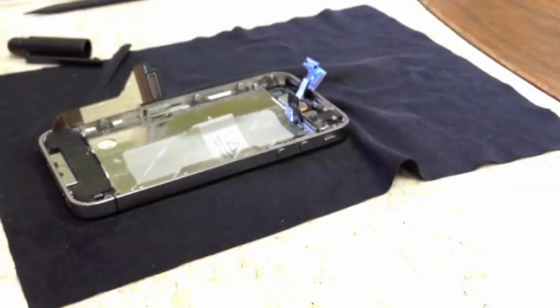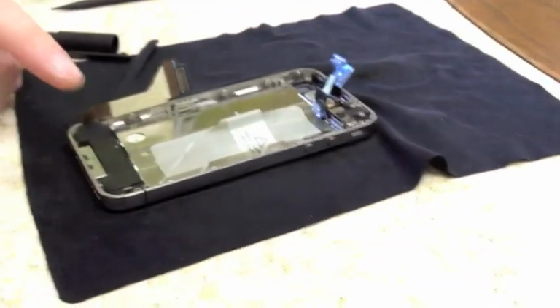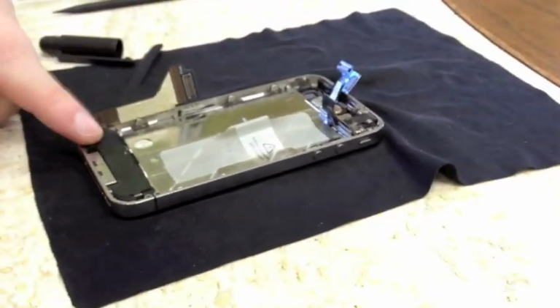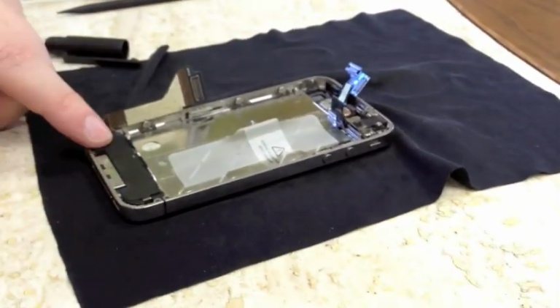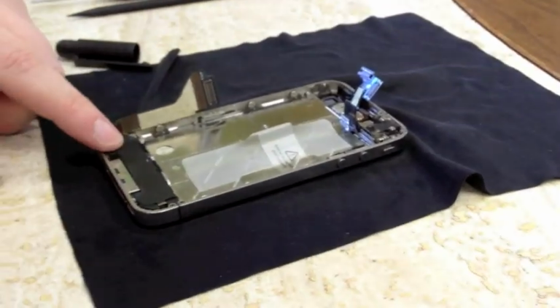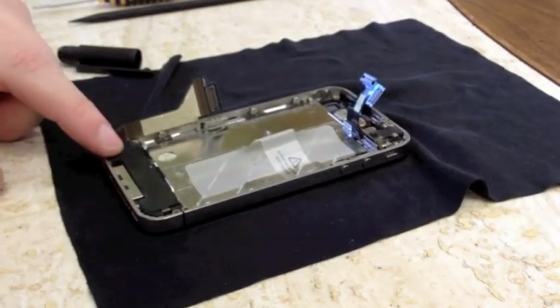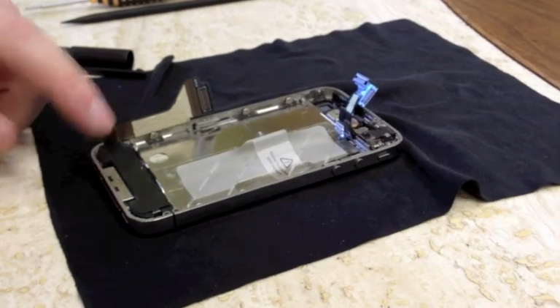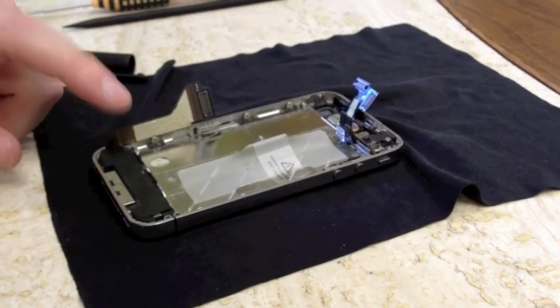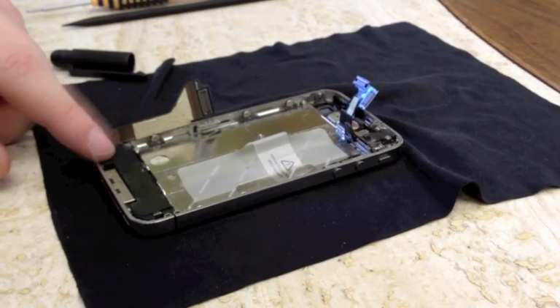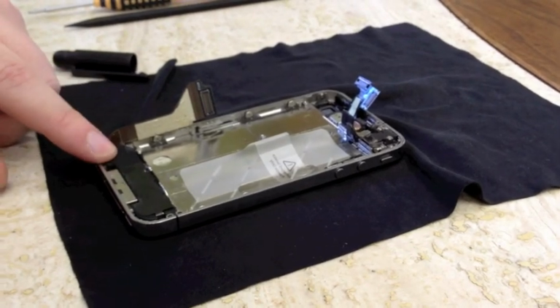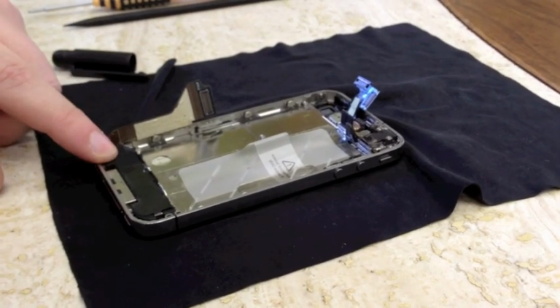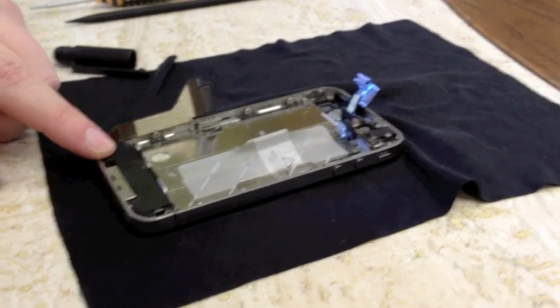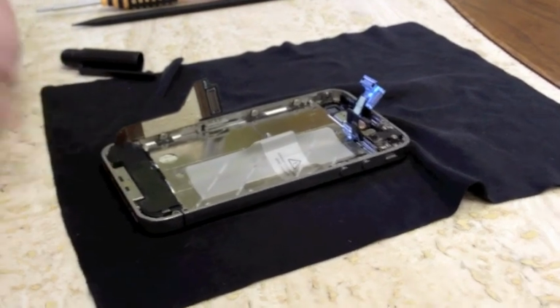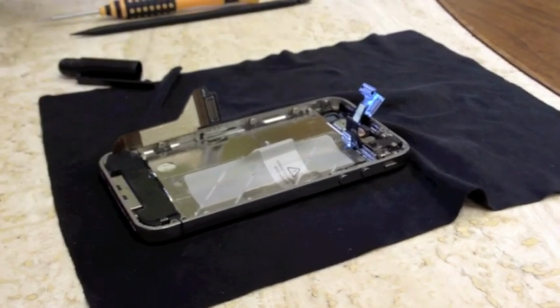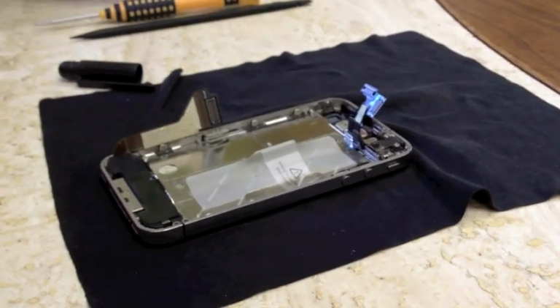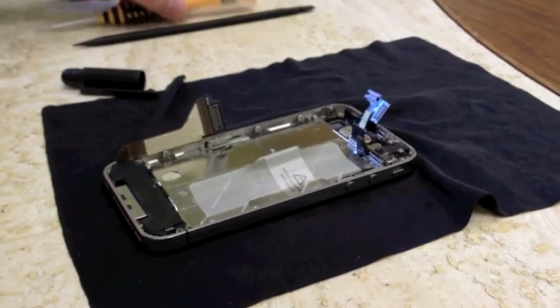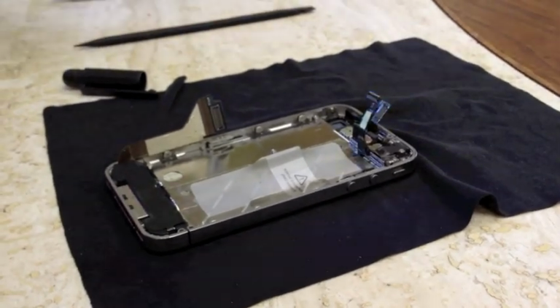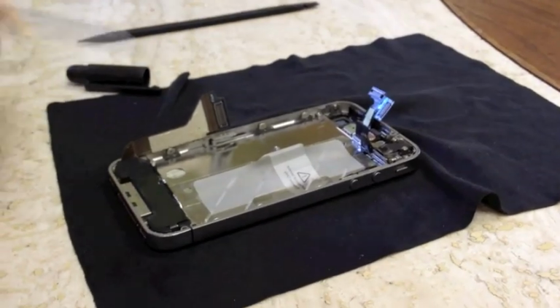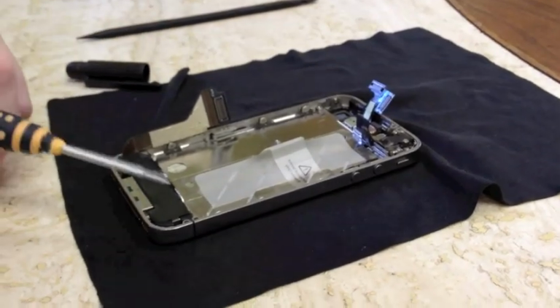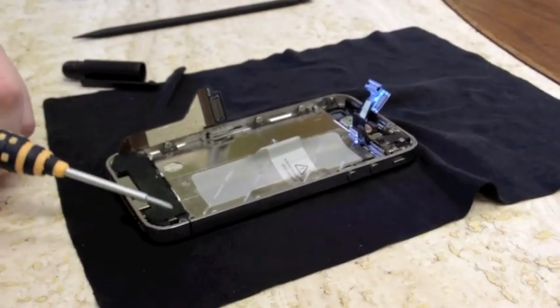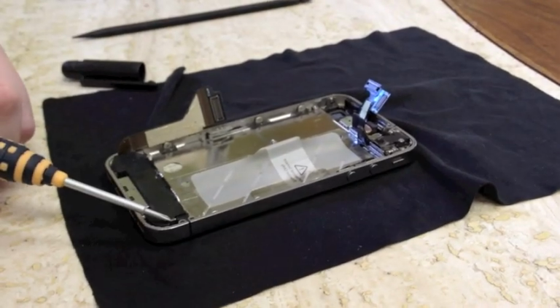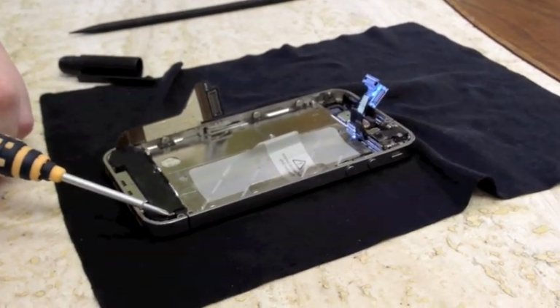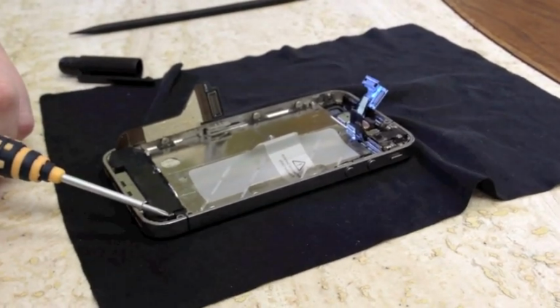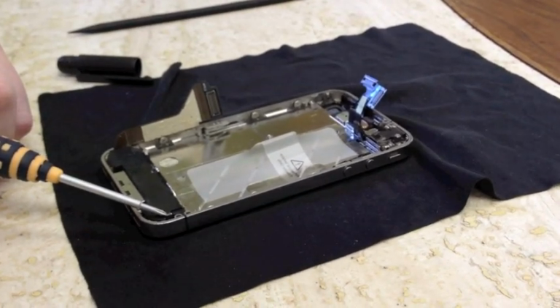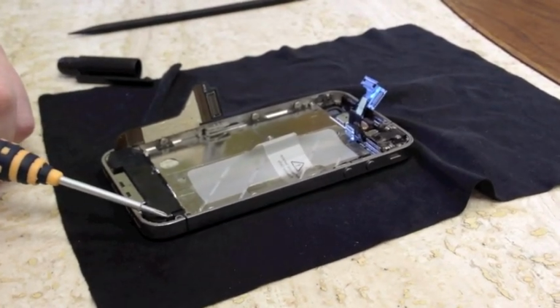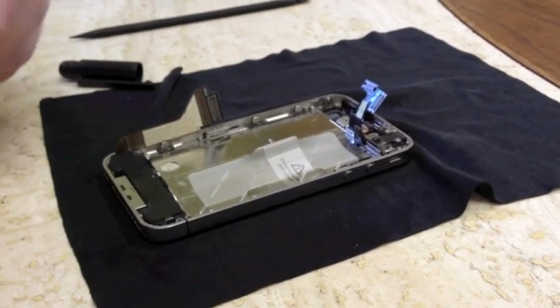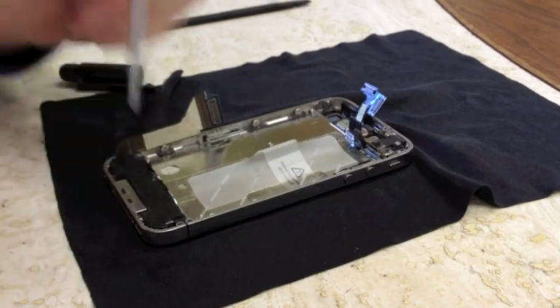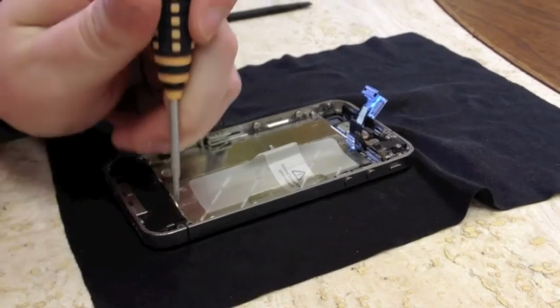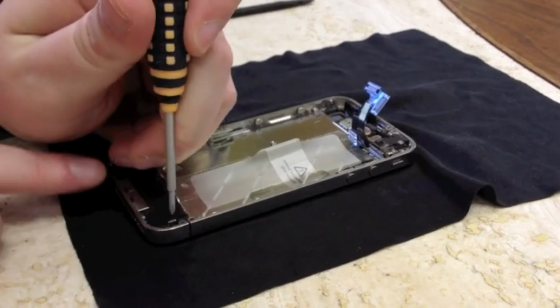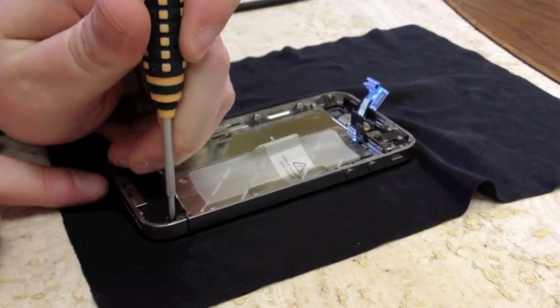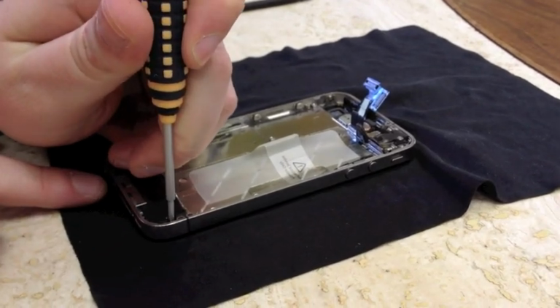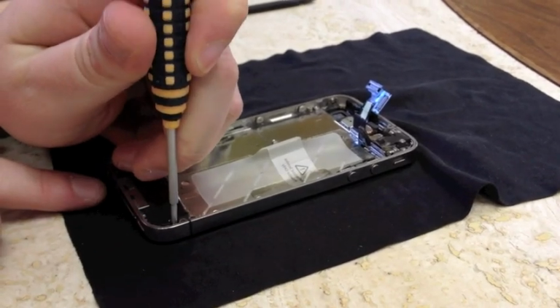And now we've gotten to our speaker assembly. We only have one more screw holding it down, so we're going to remove that.